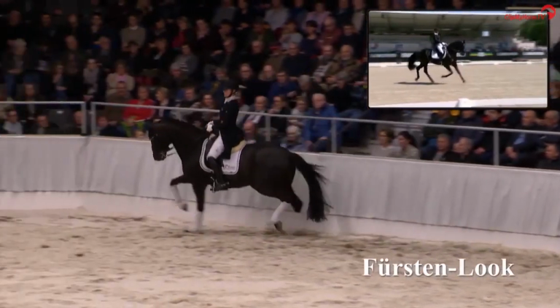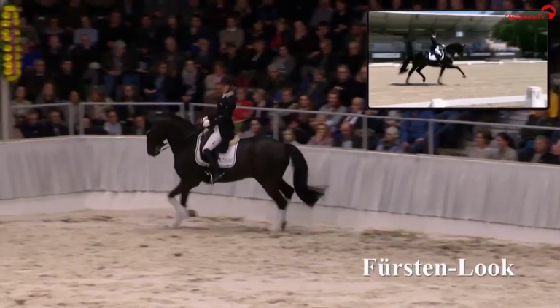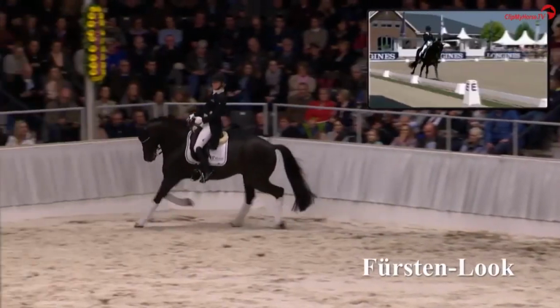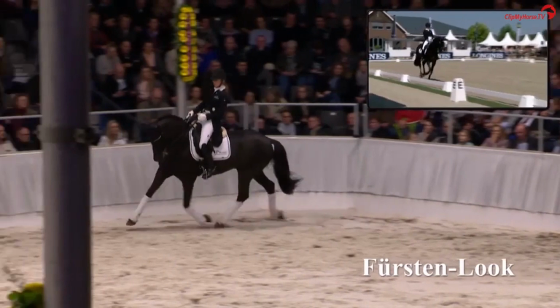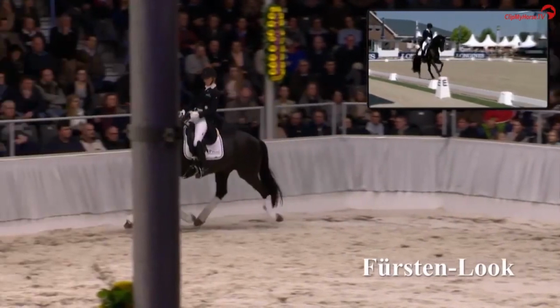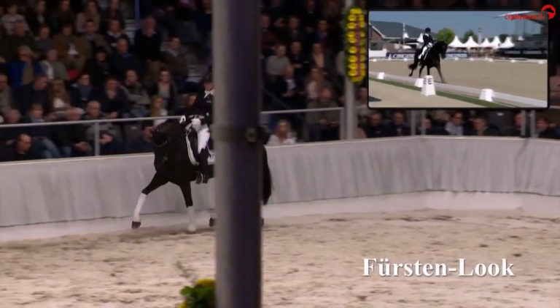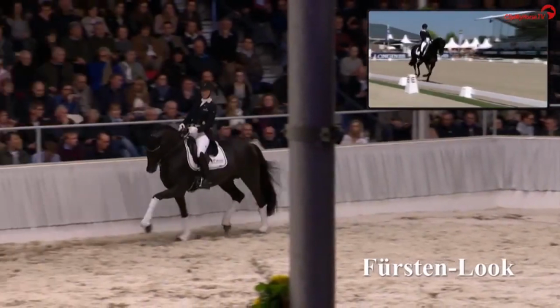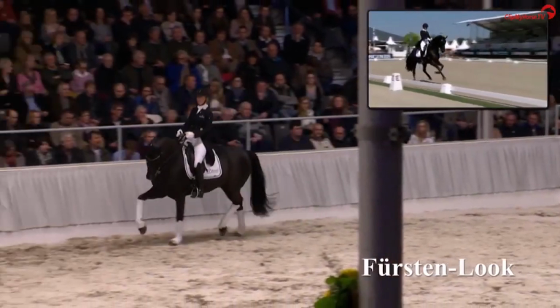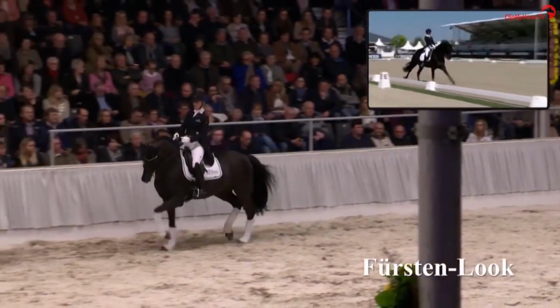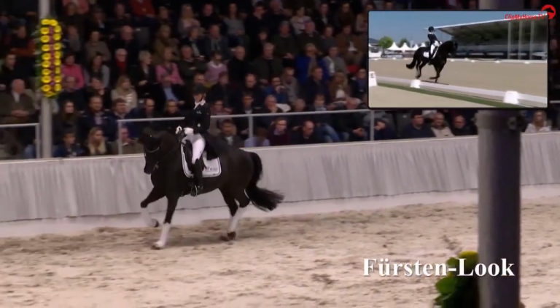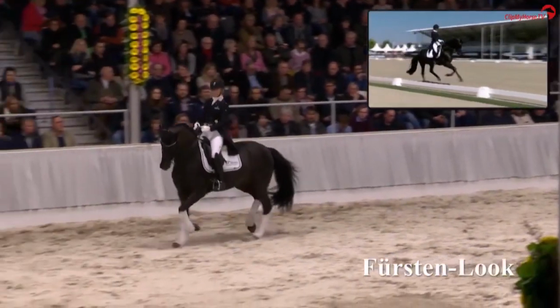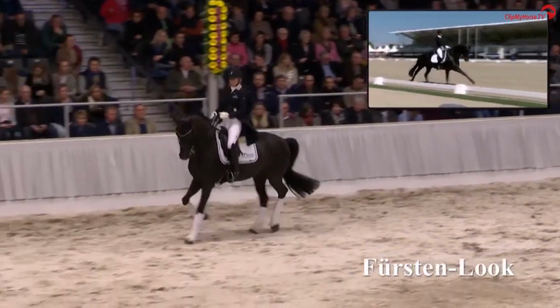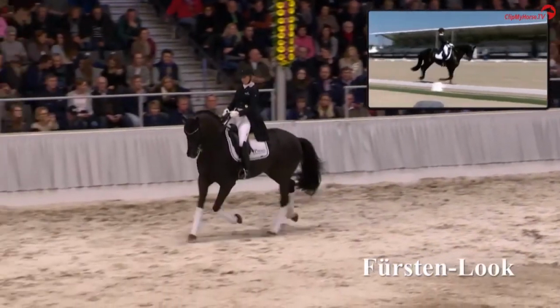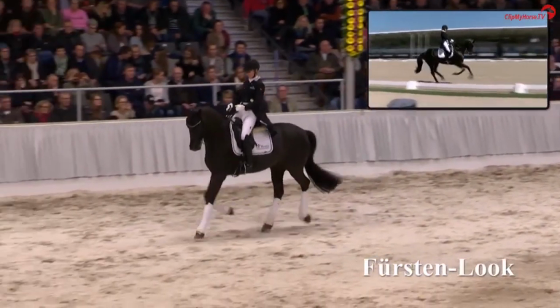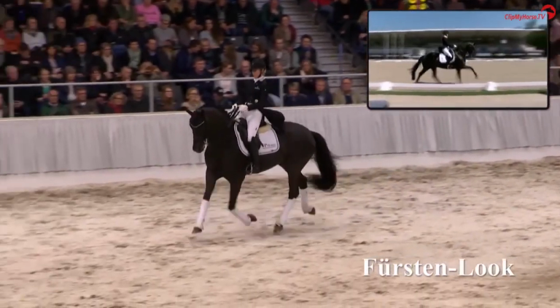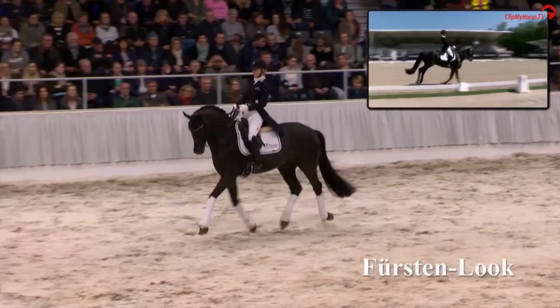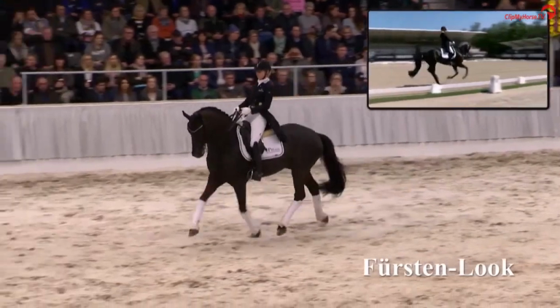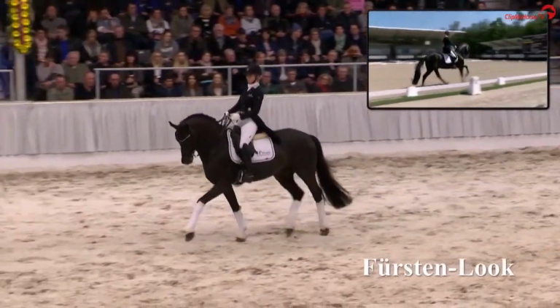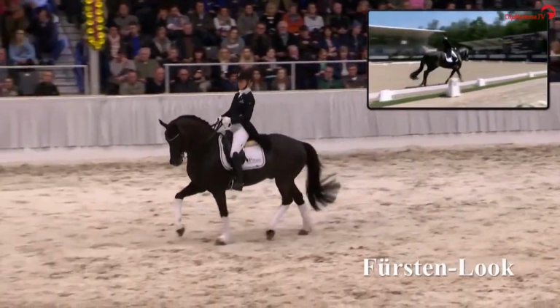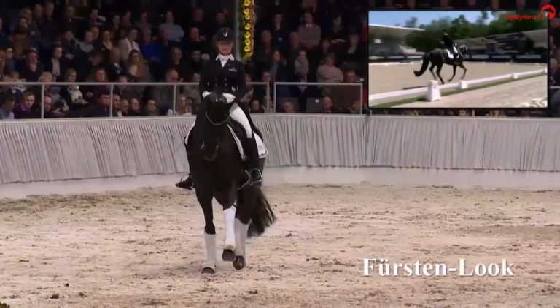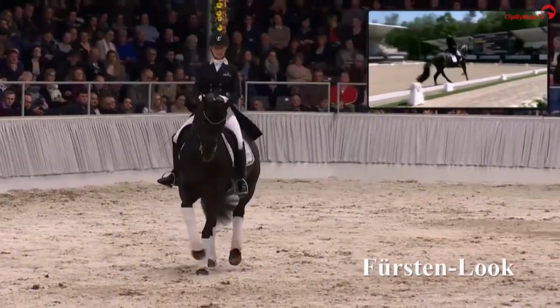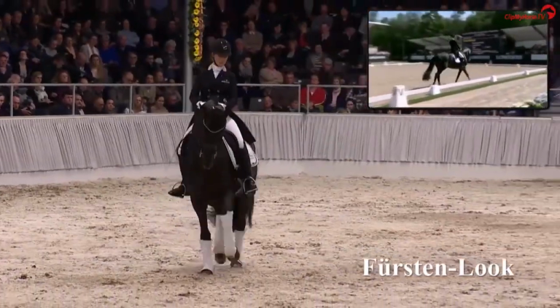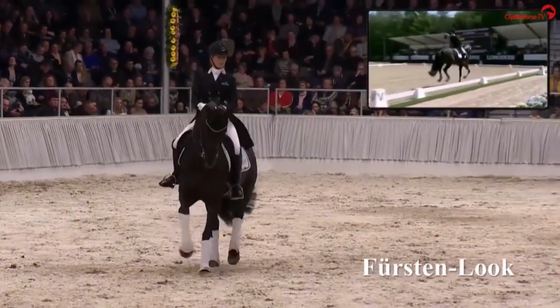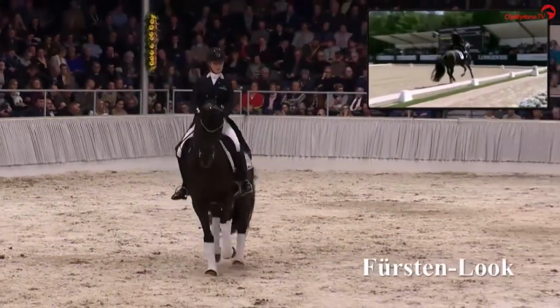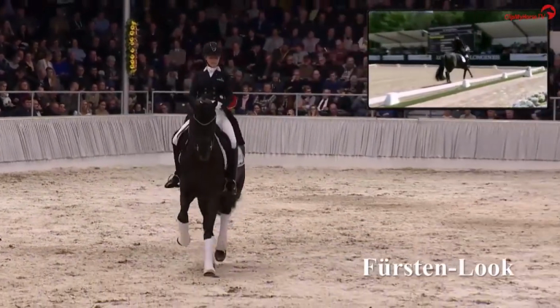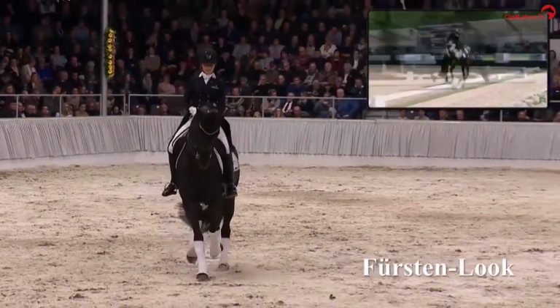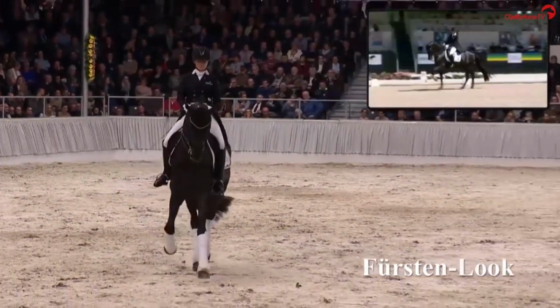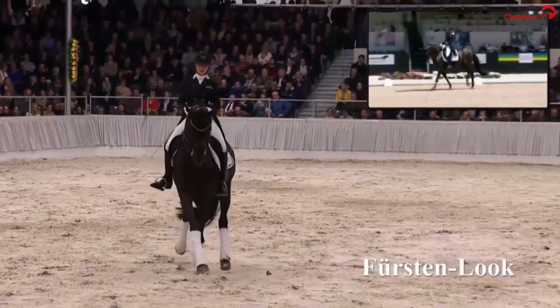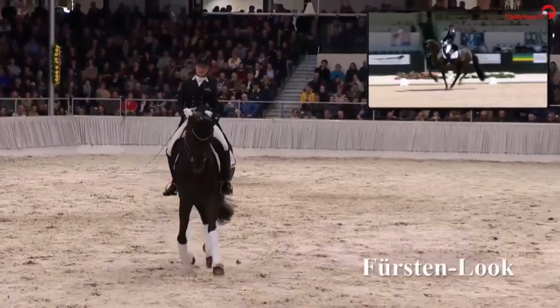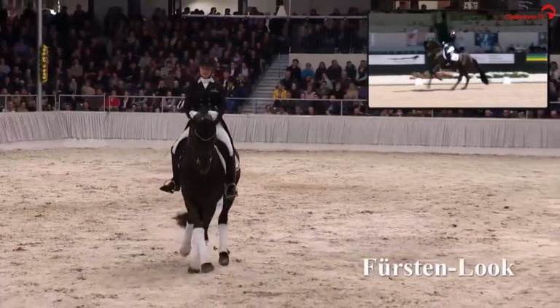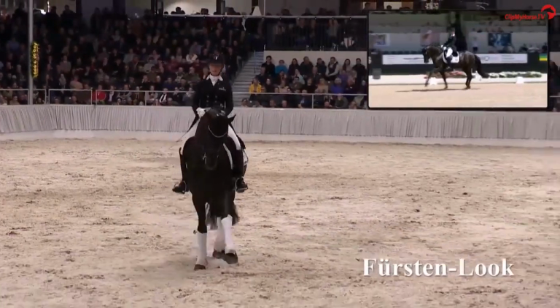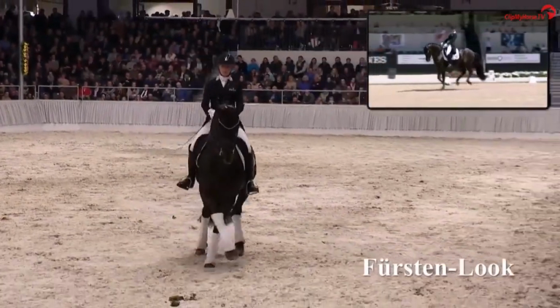And now we can appreciate that this is a really rideable horse, as he shows us with elastic gaits in all movements in trot and canter.